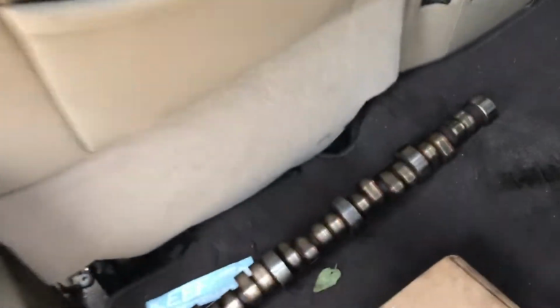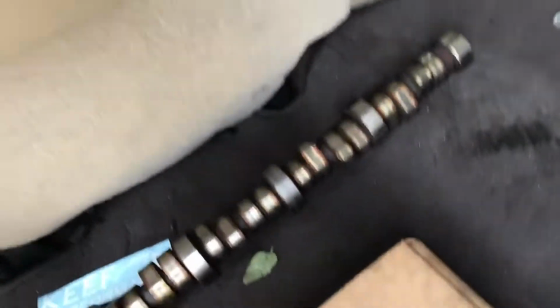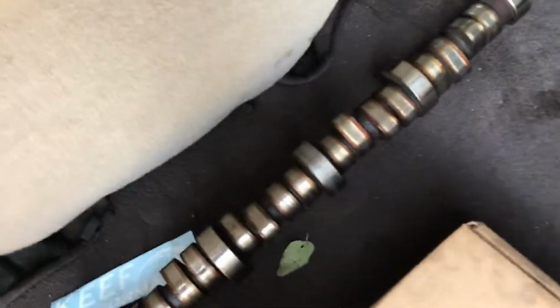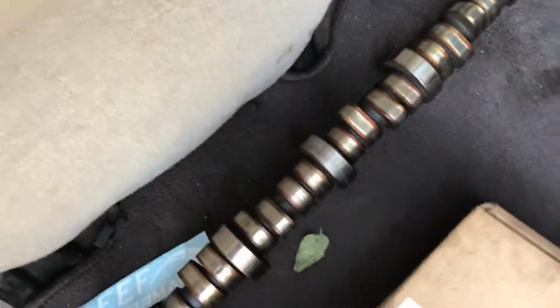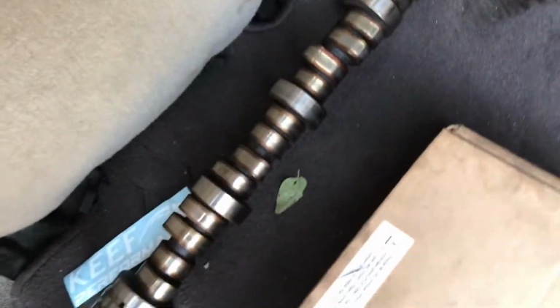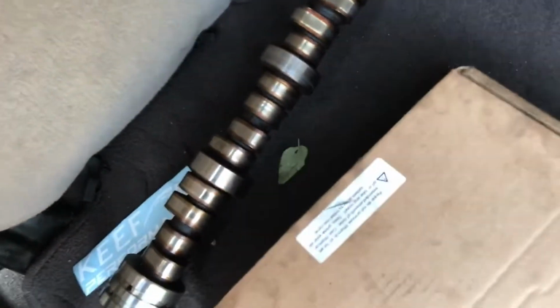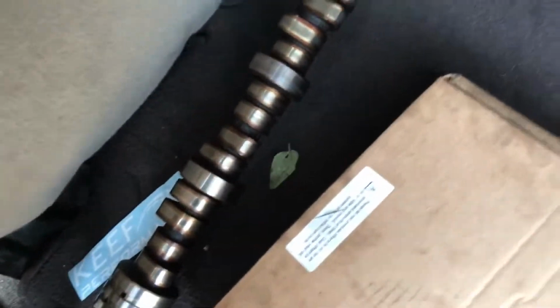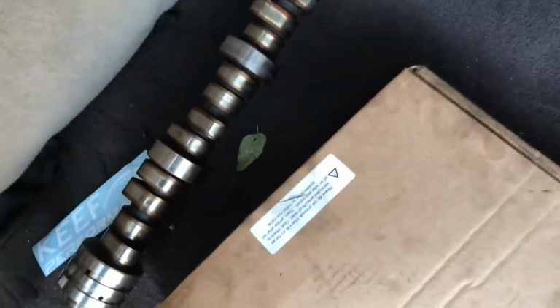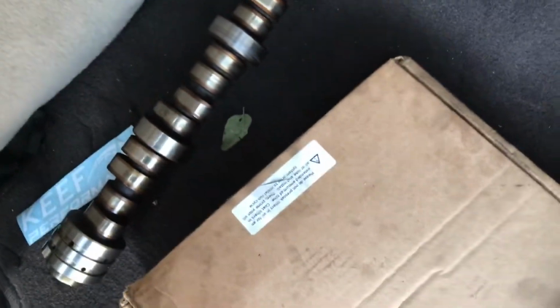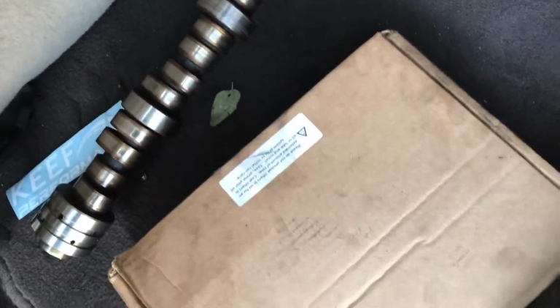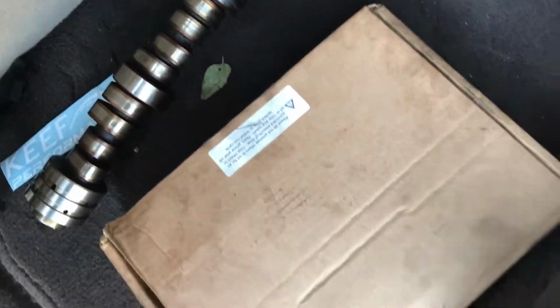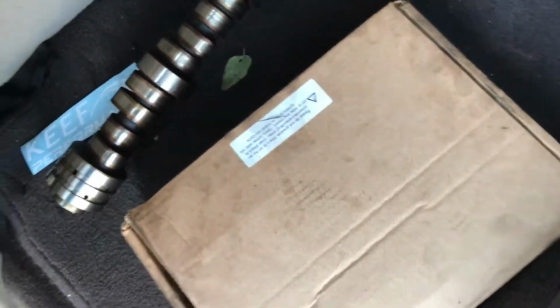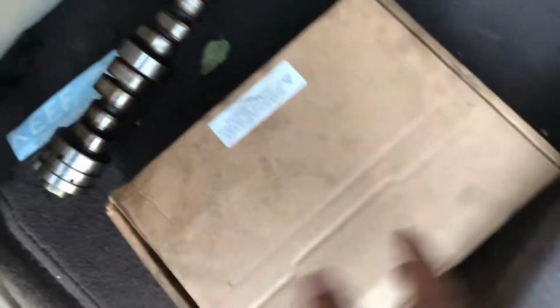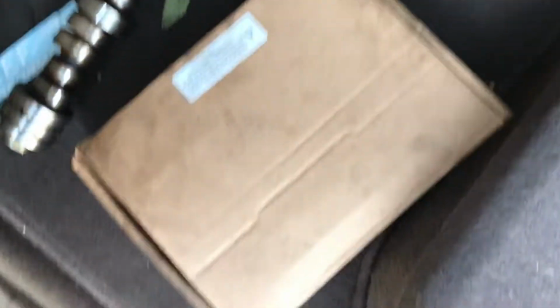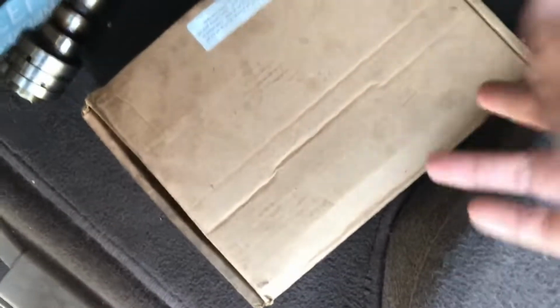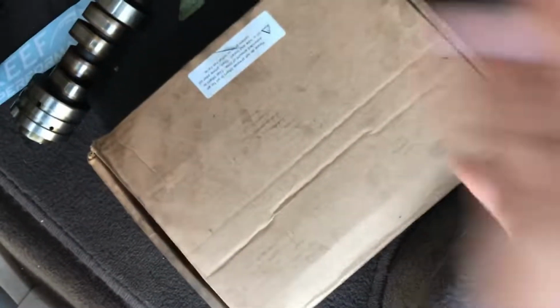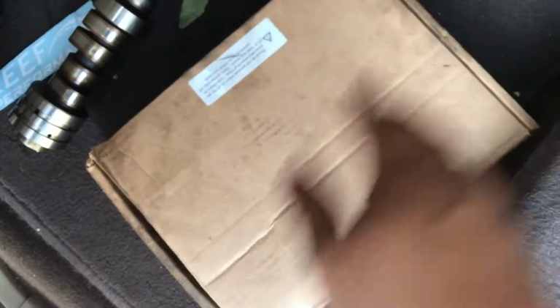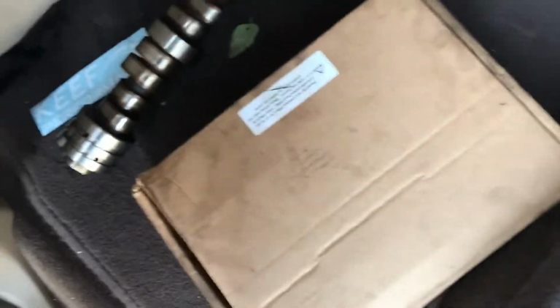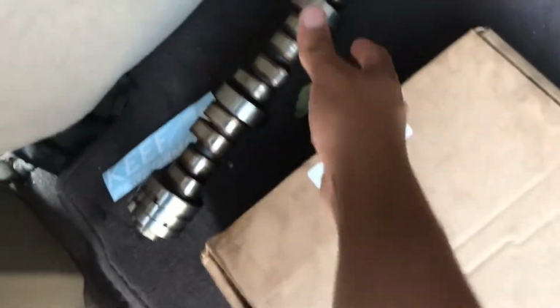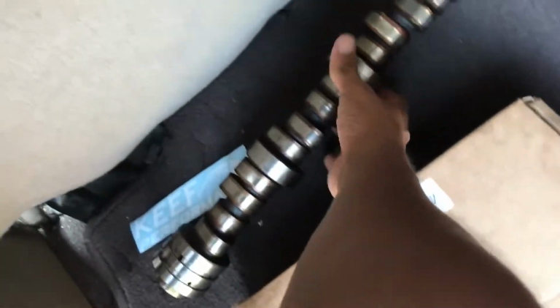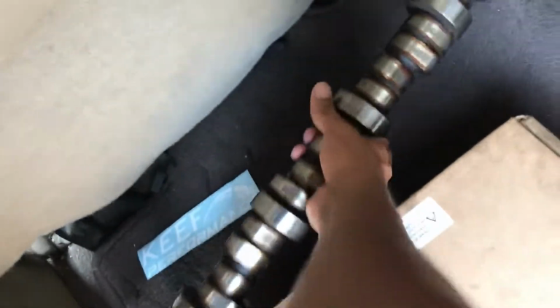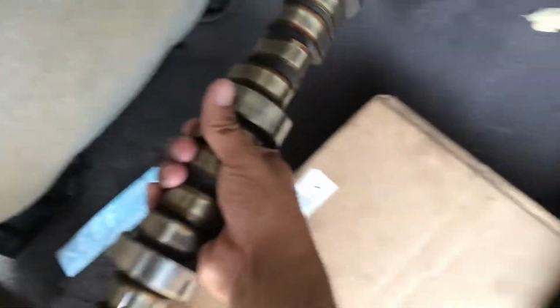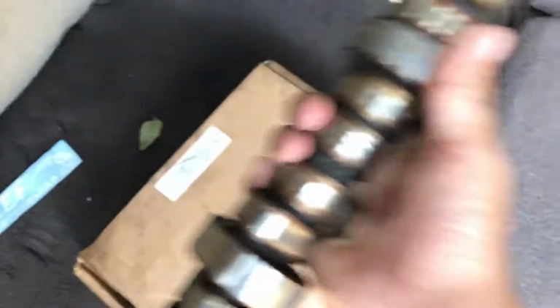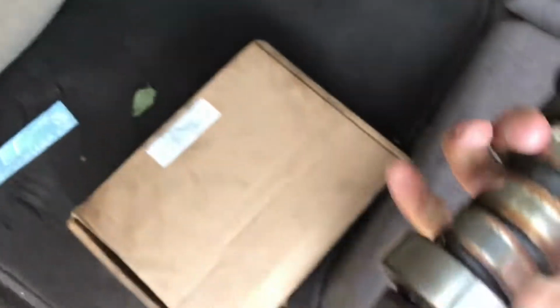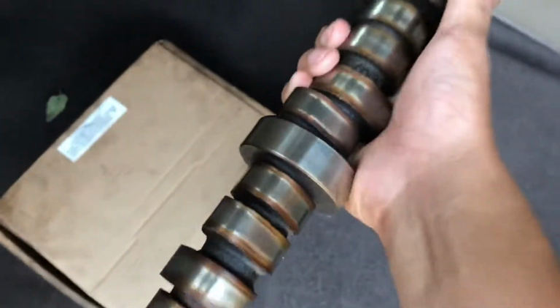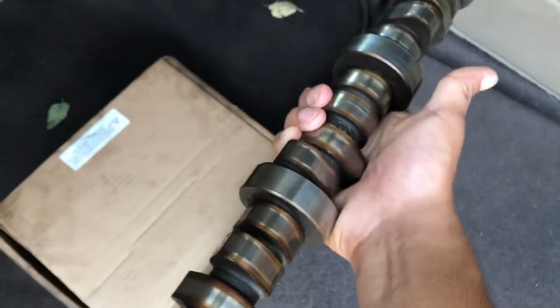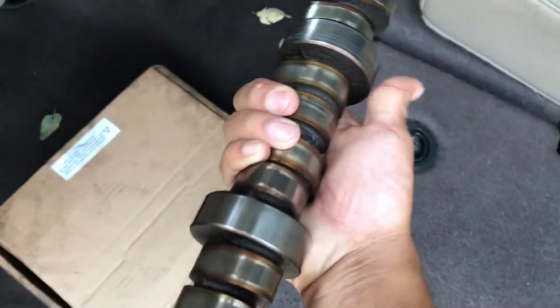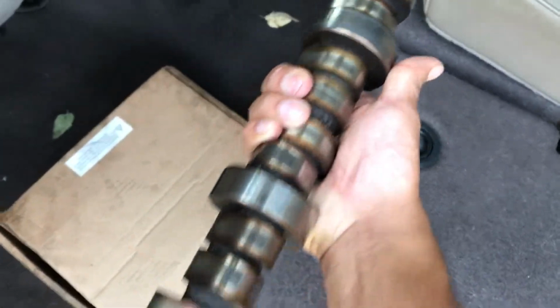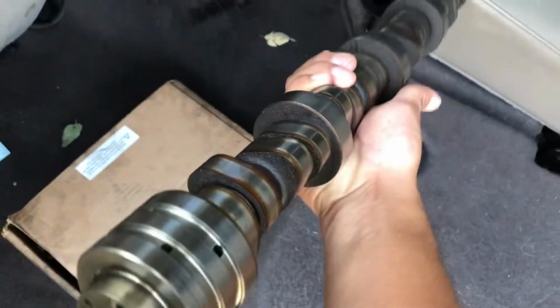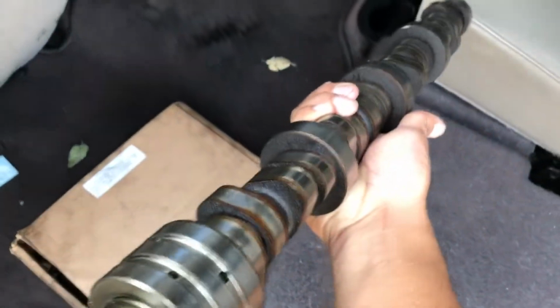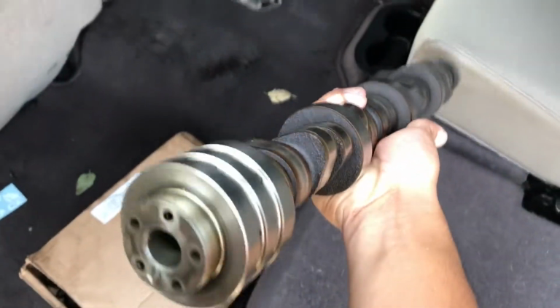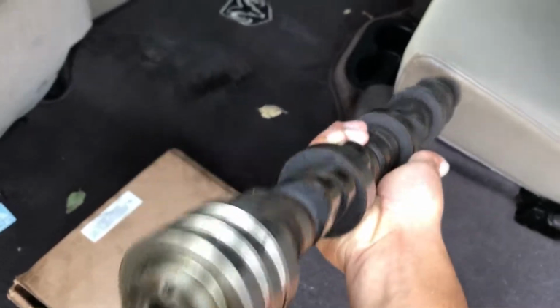I know you guys remember that I said I was just taking a guess about how the lifters ate off the cam — well, I wasn't wrong. Because this is the old cam that was in my truck. It's a stock cam.